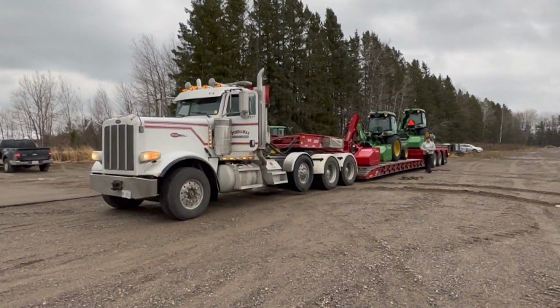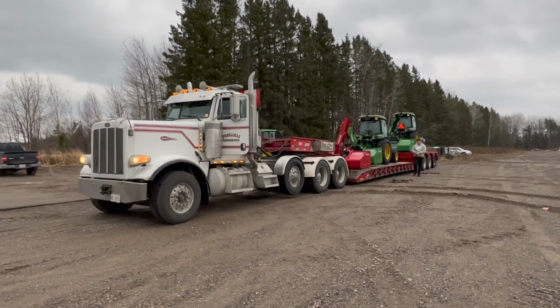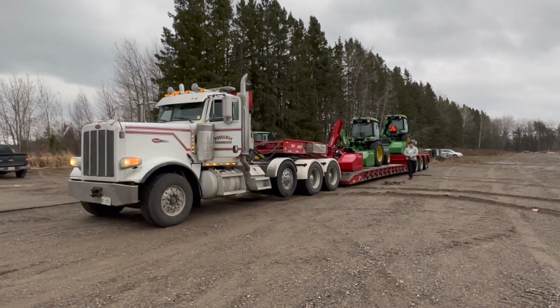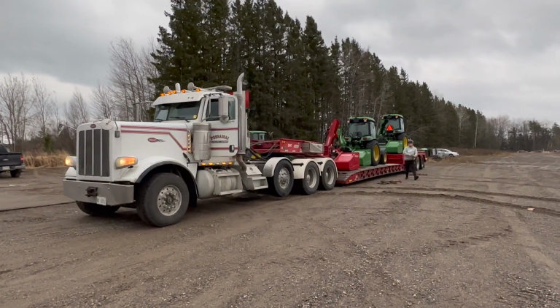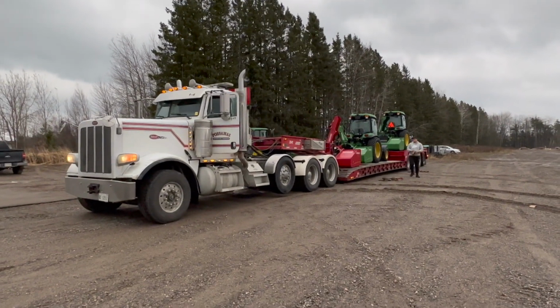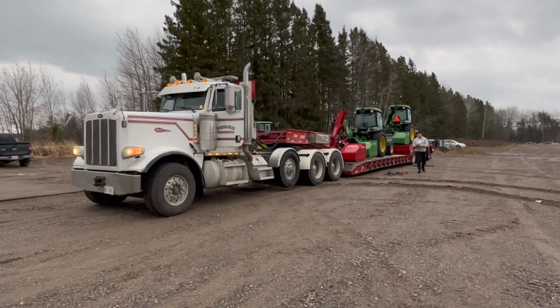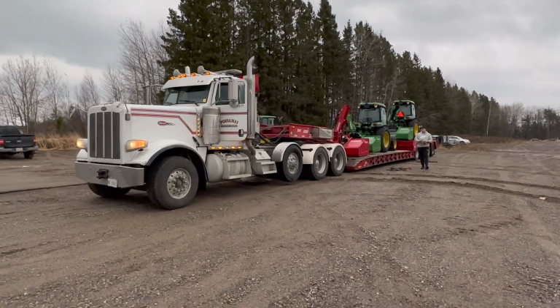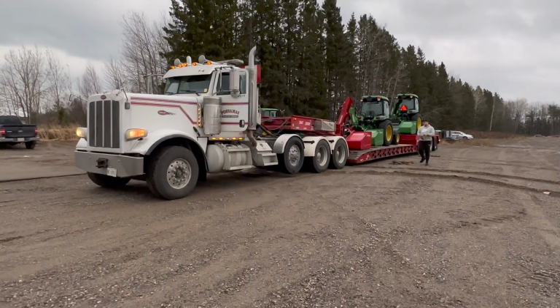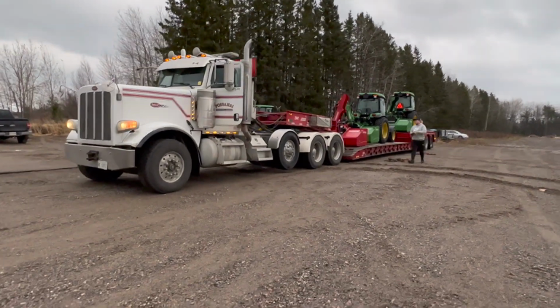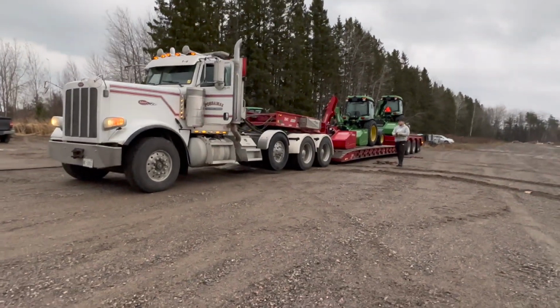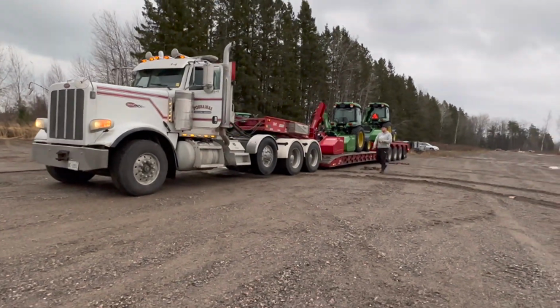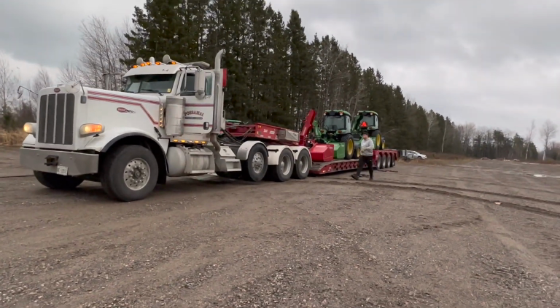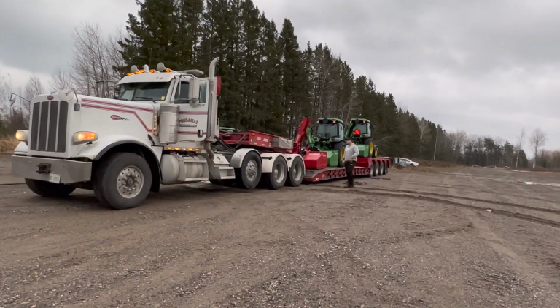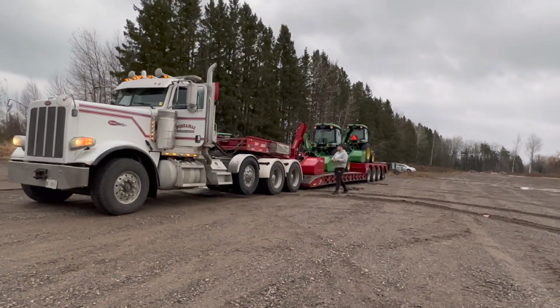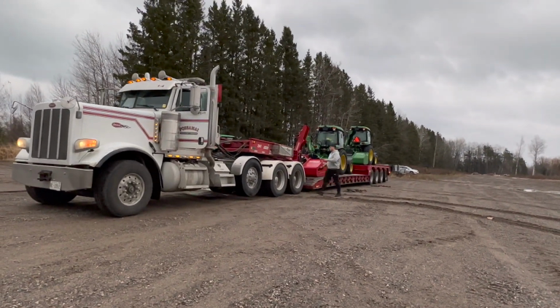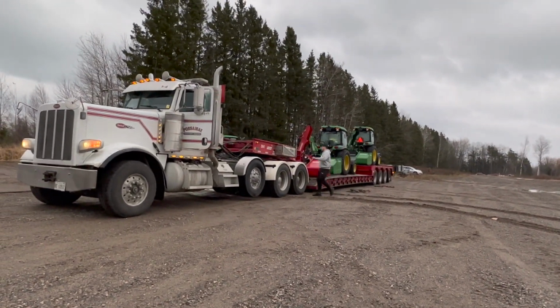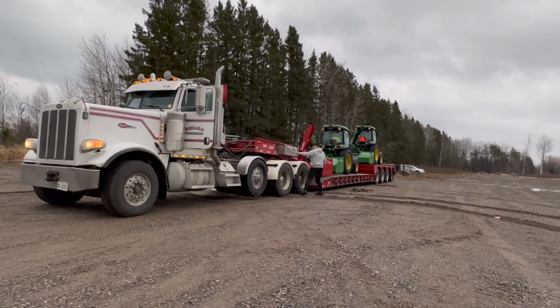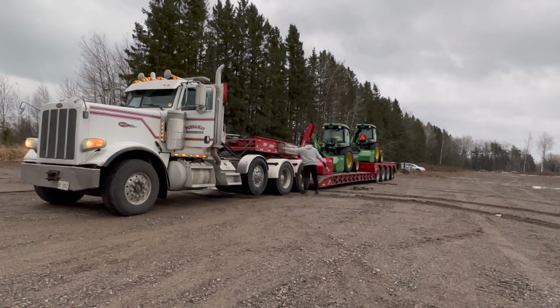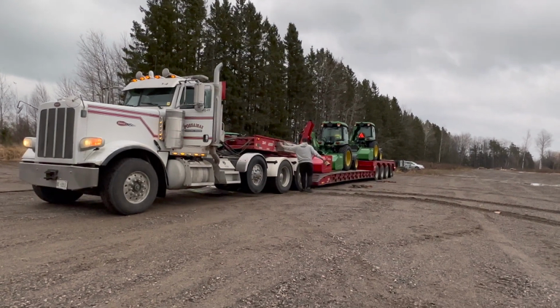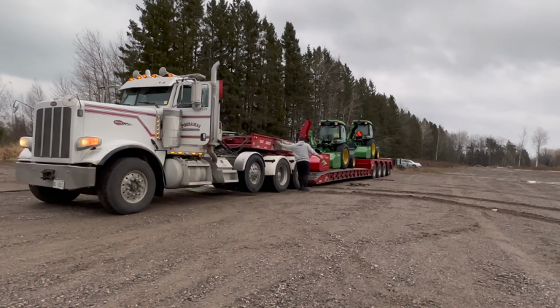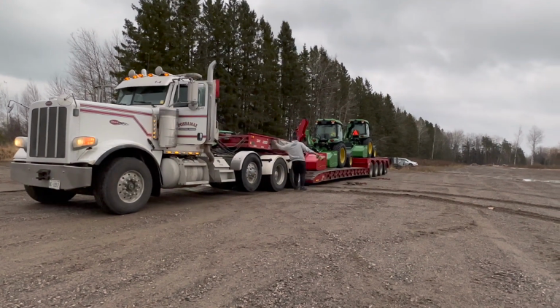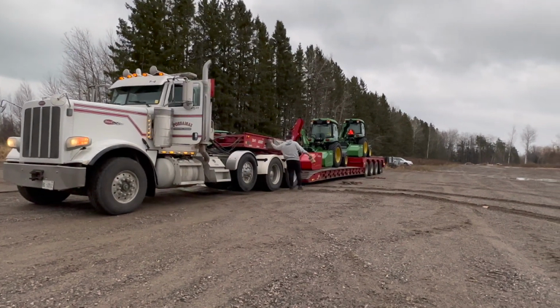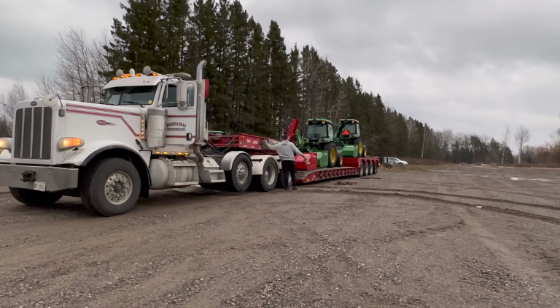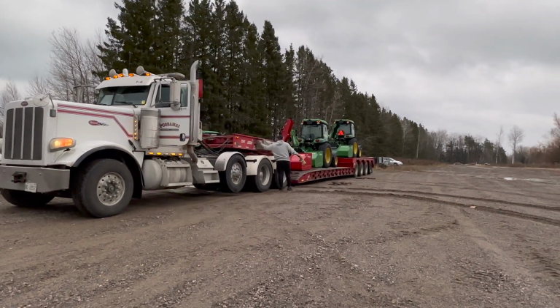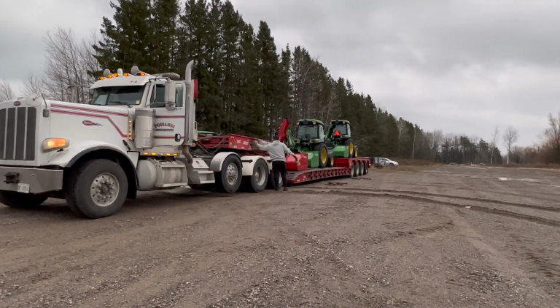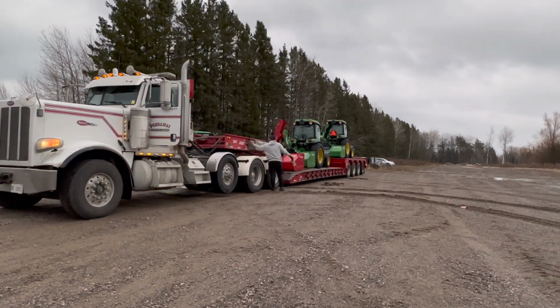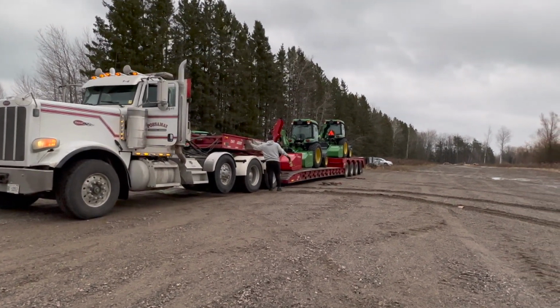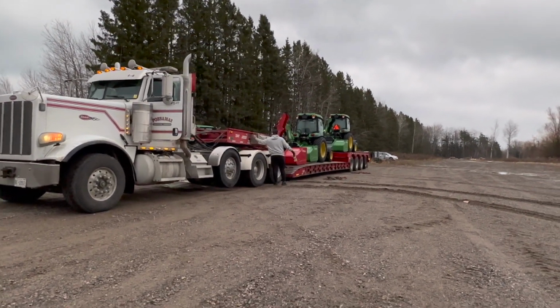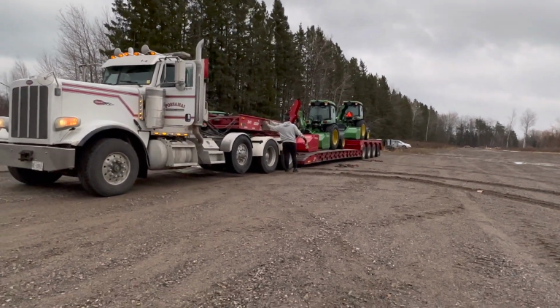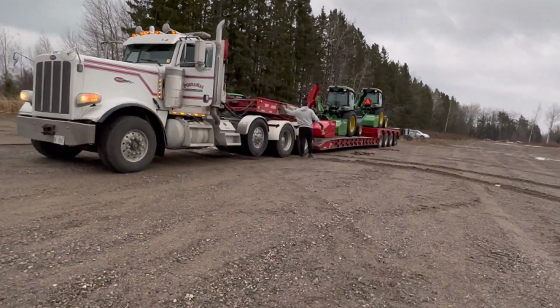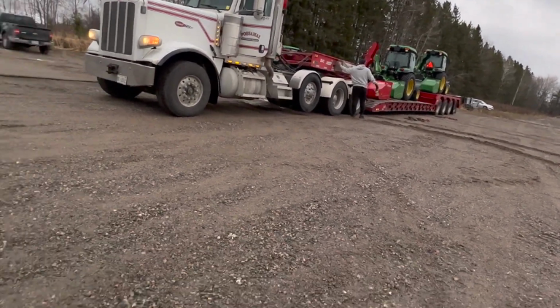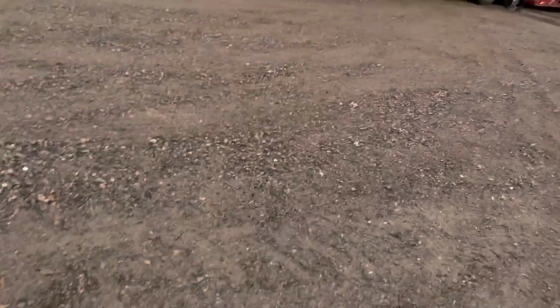Boys are getting everything unloaded right now. They're detaching the trailer as we speak. We're going to grab the forks and take the blower off, and then we're going to unload the two tractors.